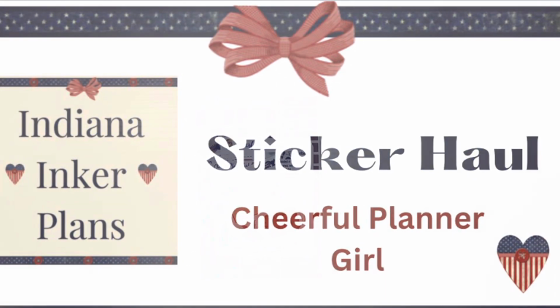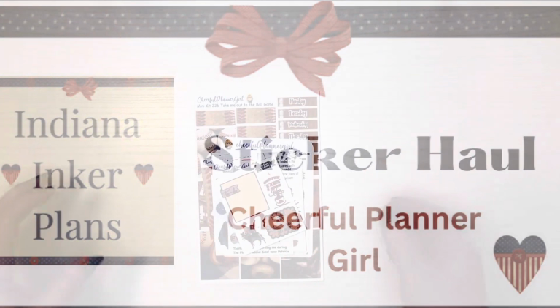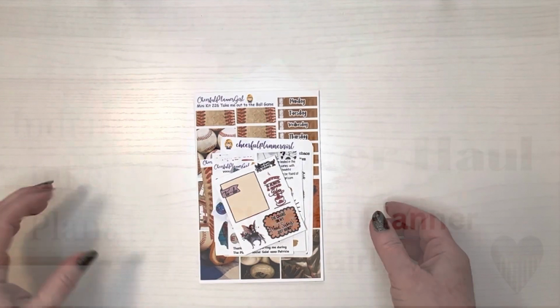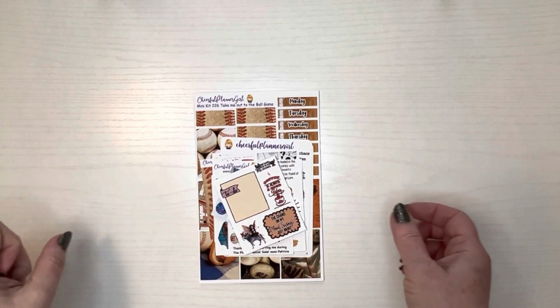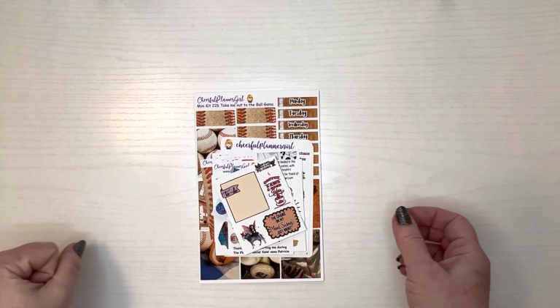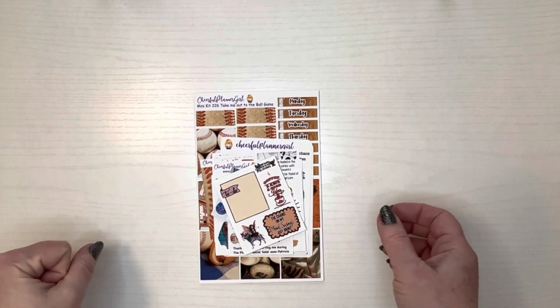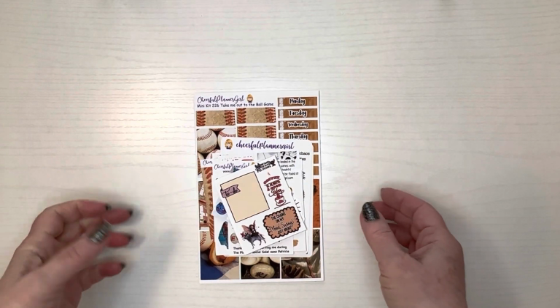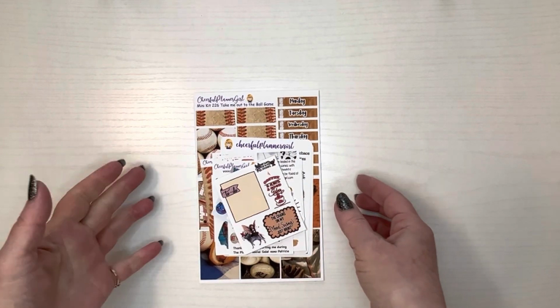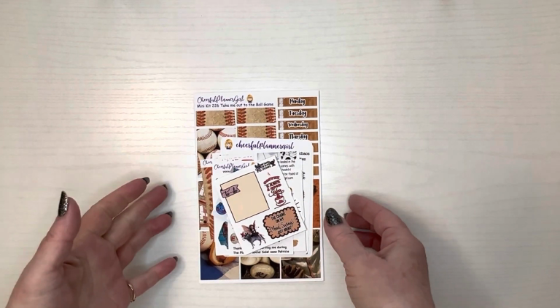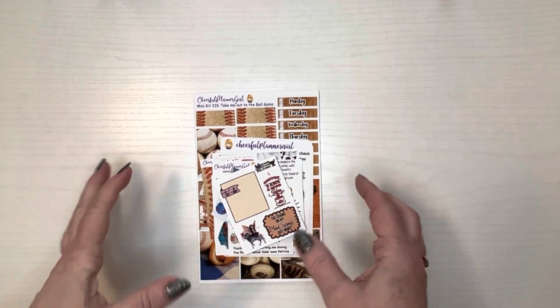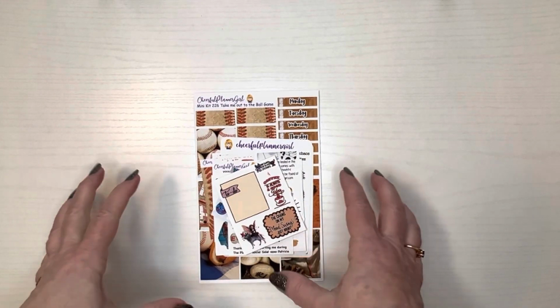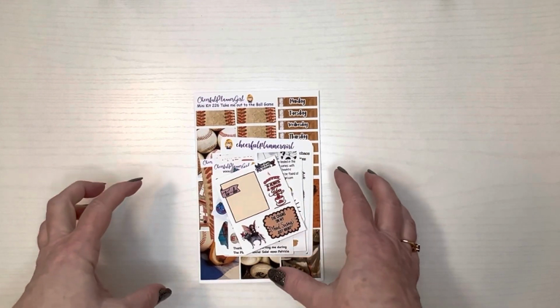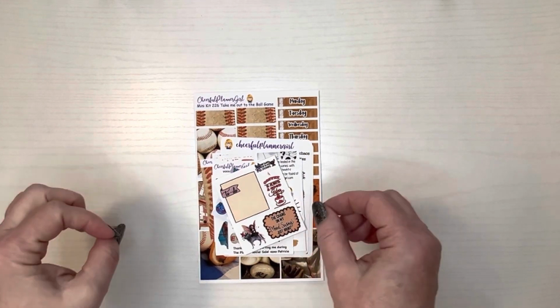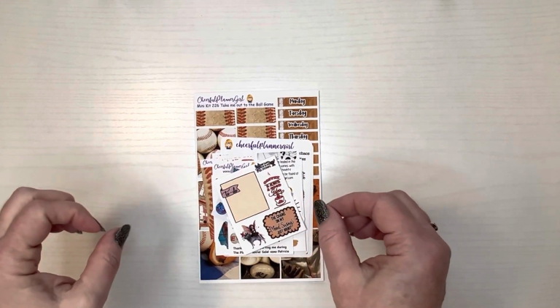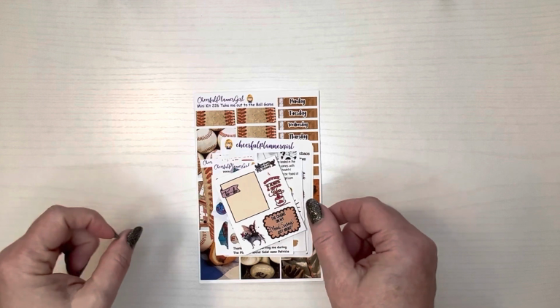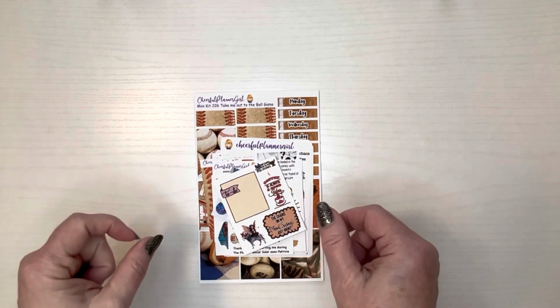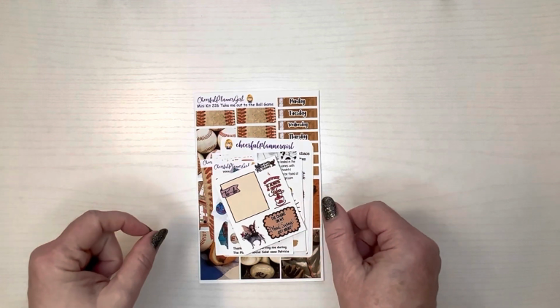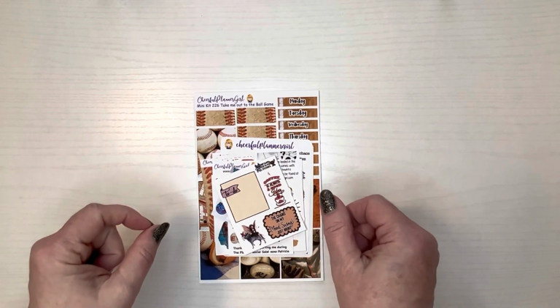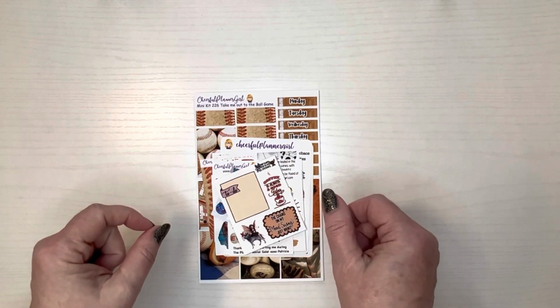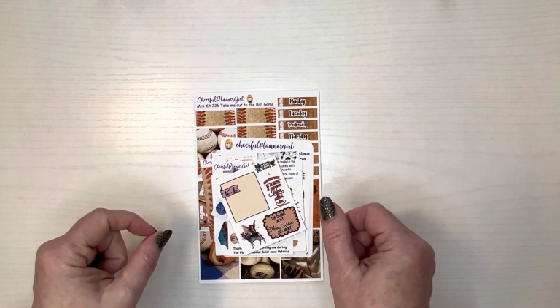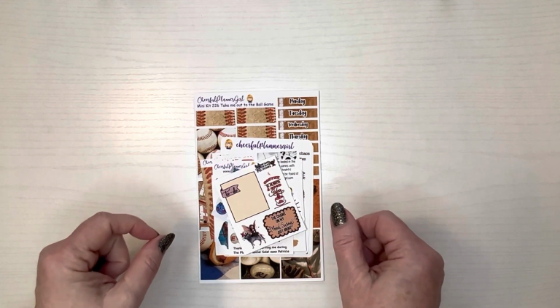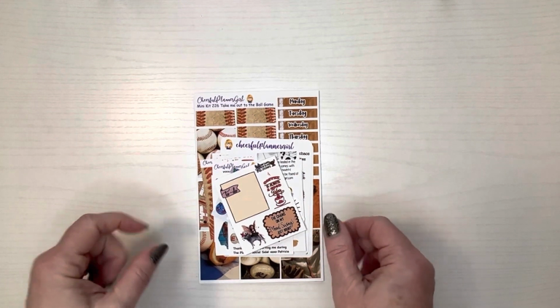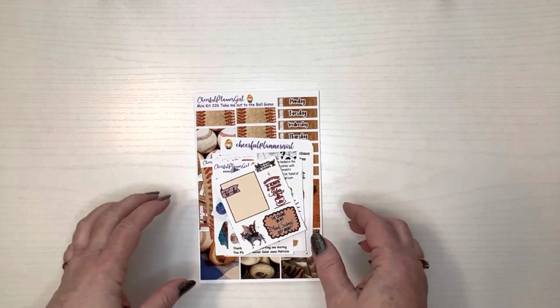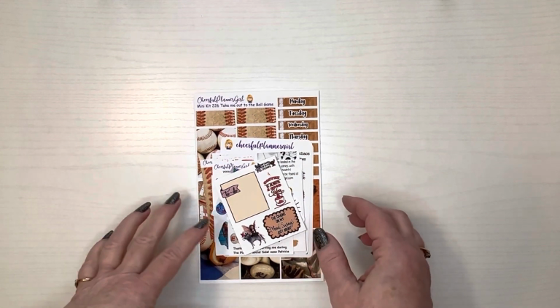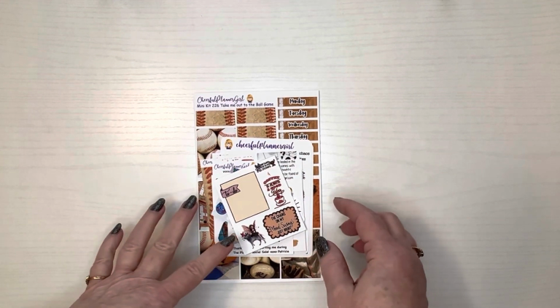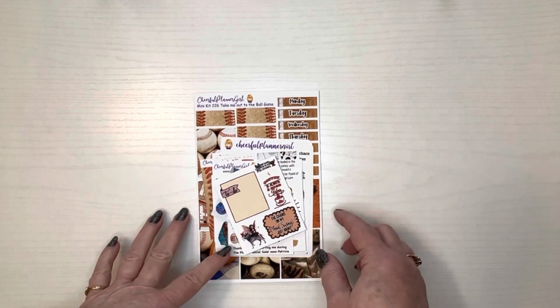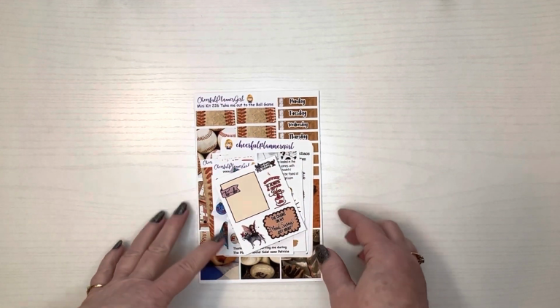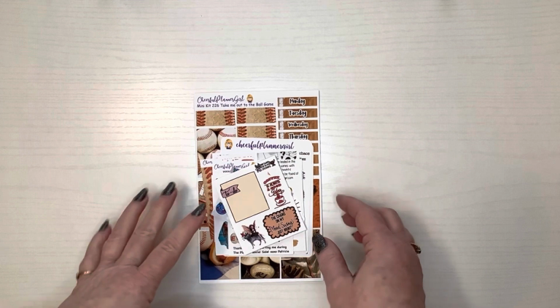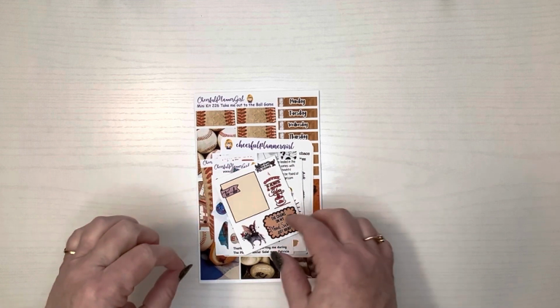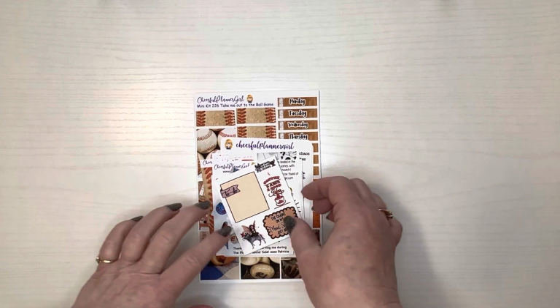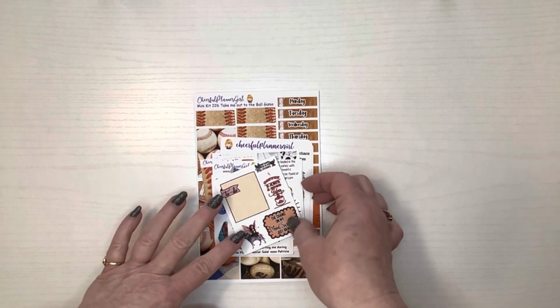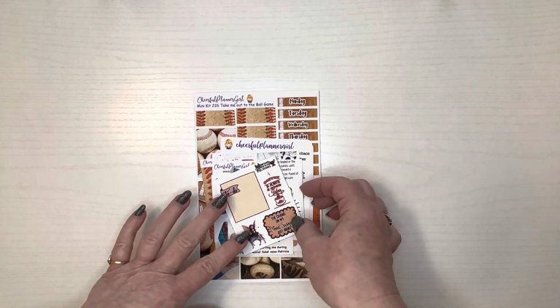Hello, this is Kelly with Indiana Anchor Plans and I got my Truffle Planner Girl order in the mail today that I placed last week during the last collab sale that she was in, so I'm real excited to show this to you.